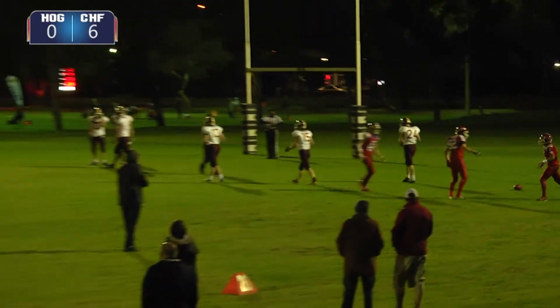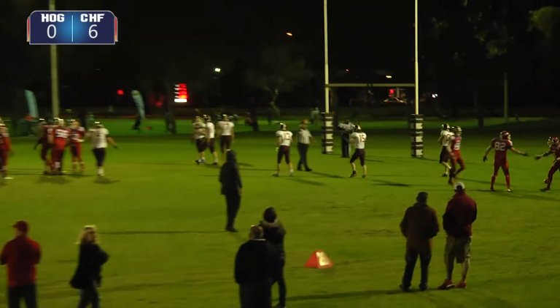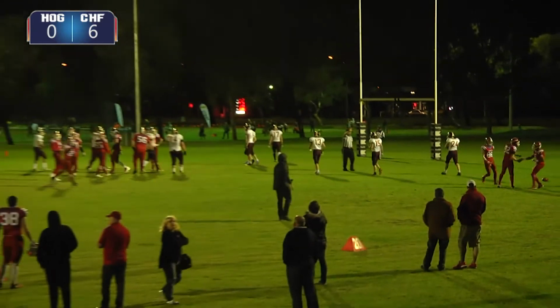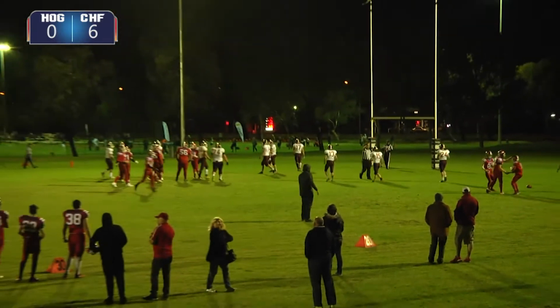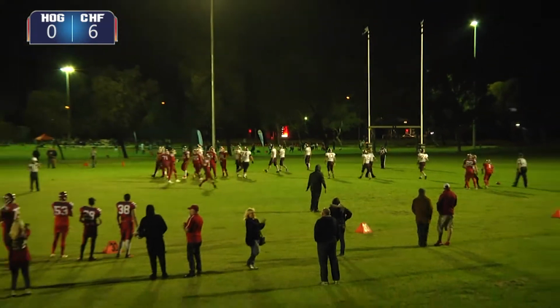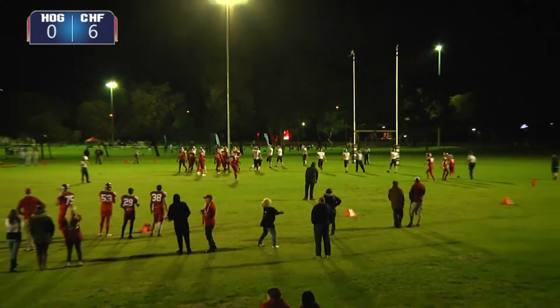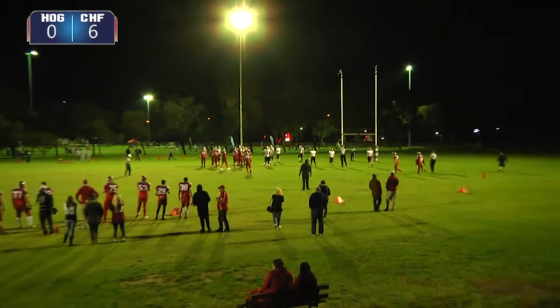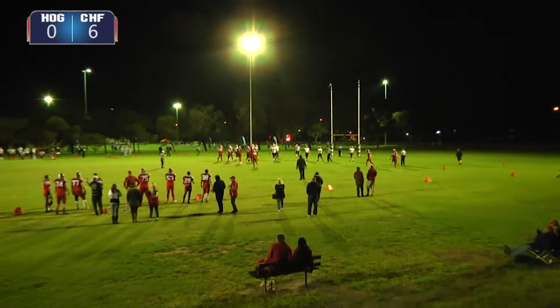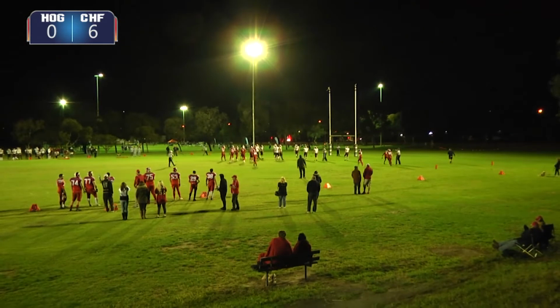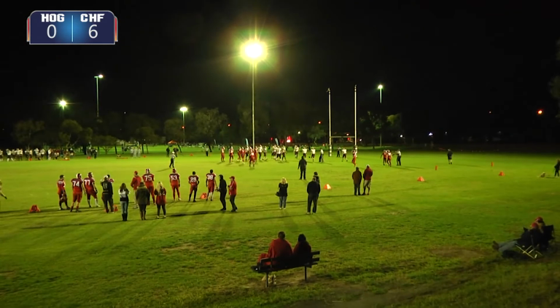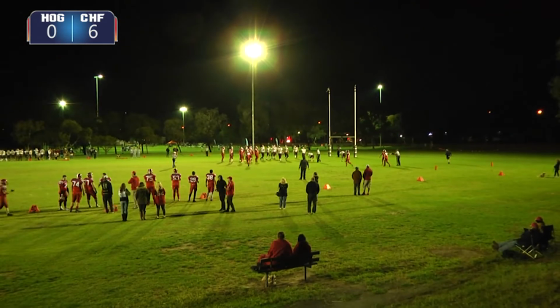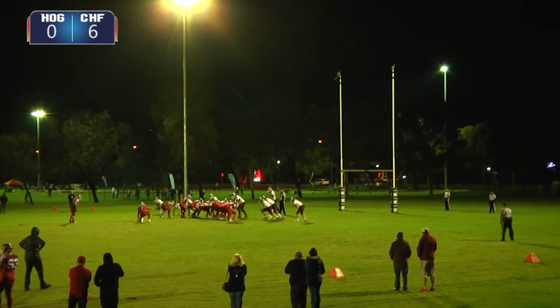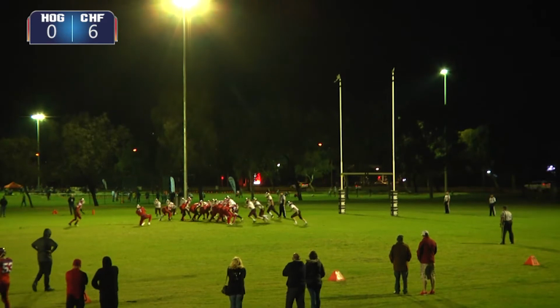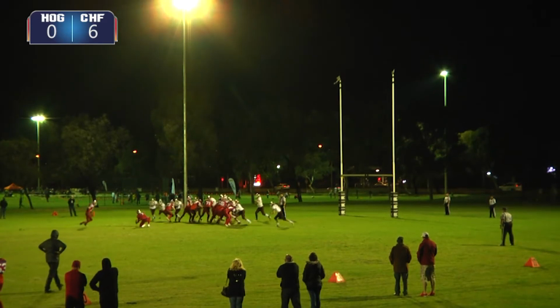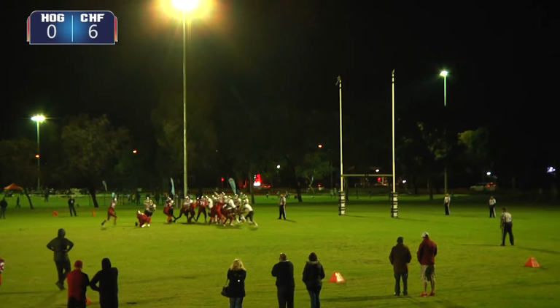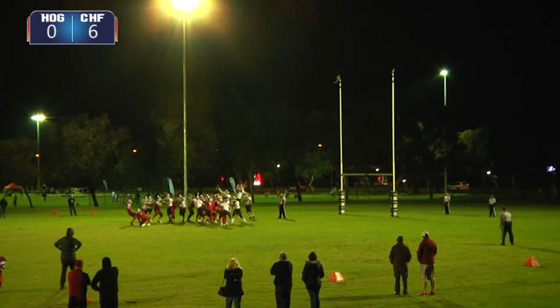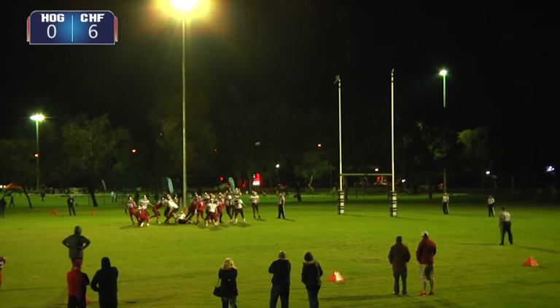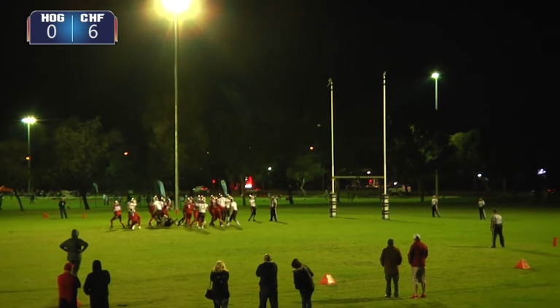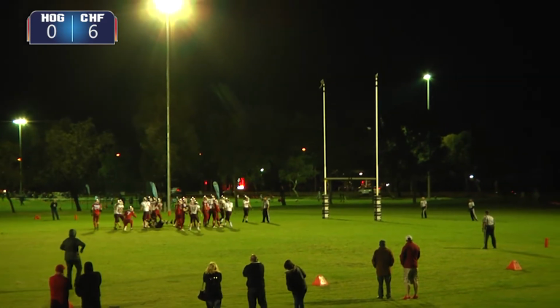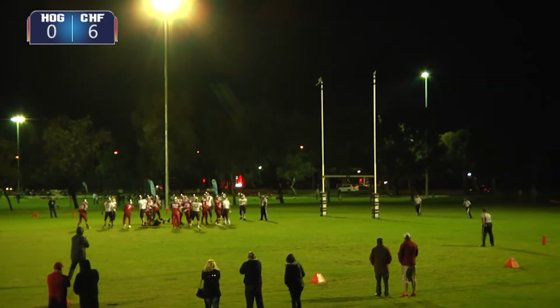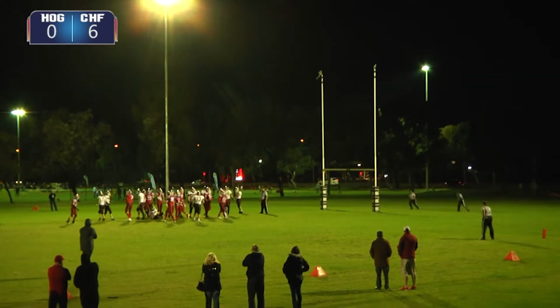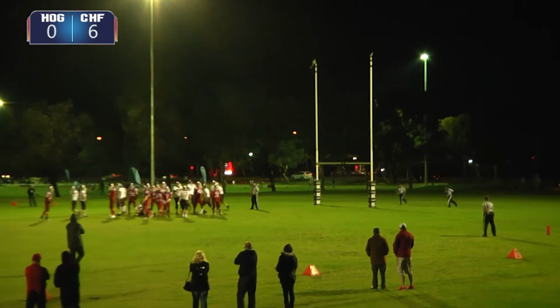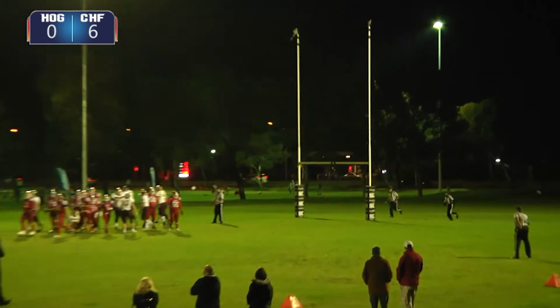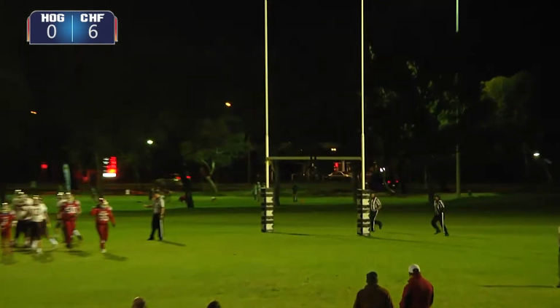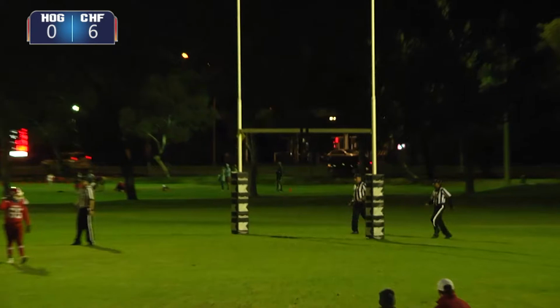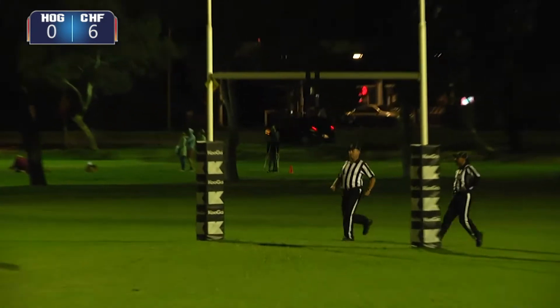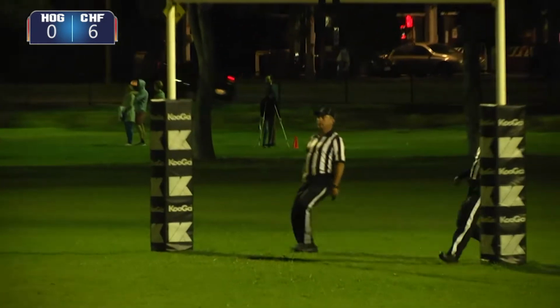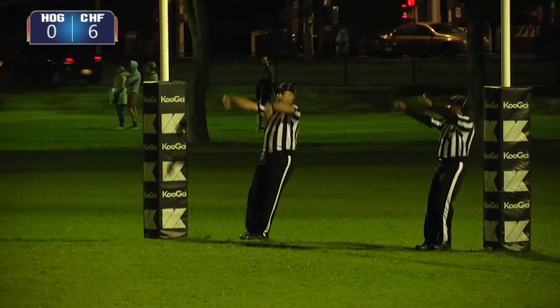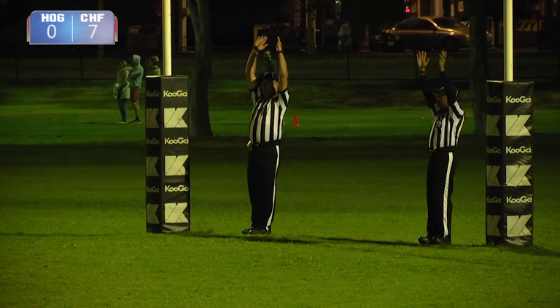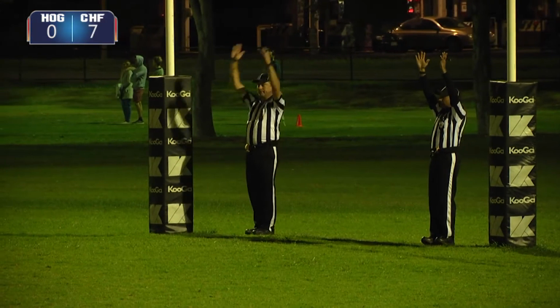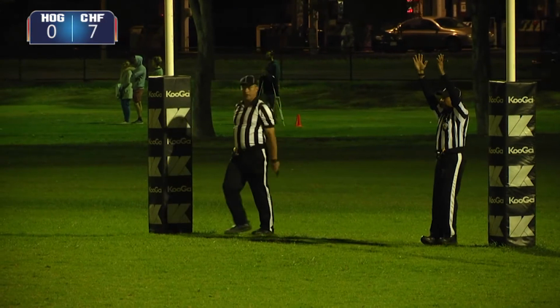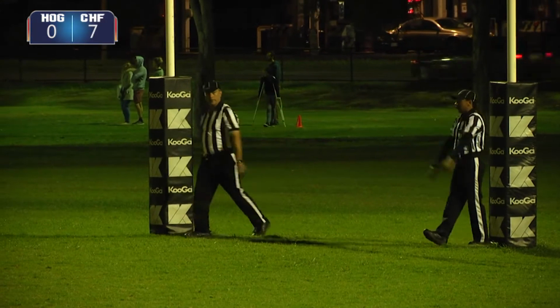The defensive back almost had that one. Snap is good, hold is good, kick is up. The Chiefs team happy with it, and with good reason to be so.